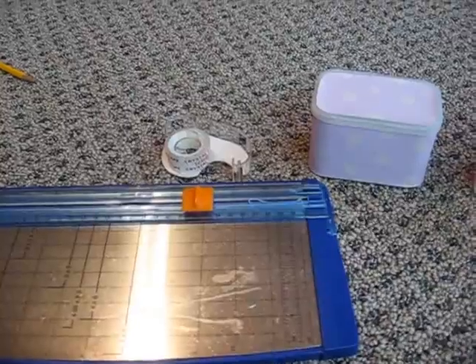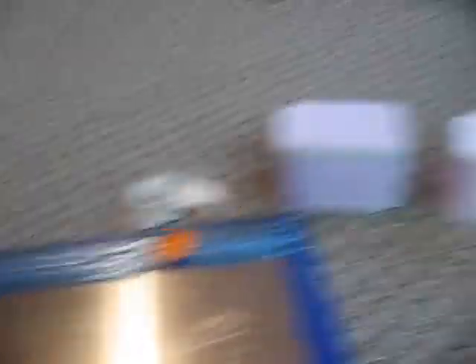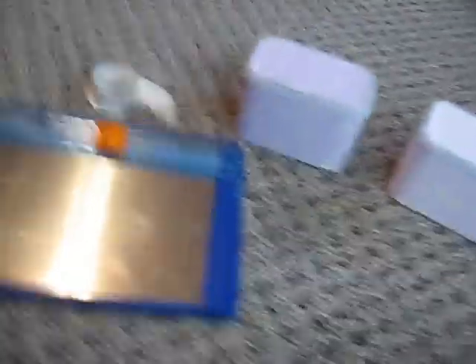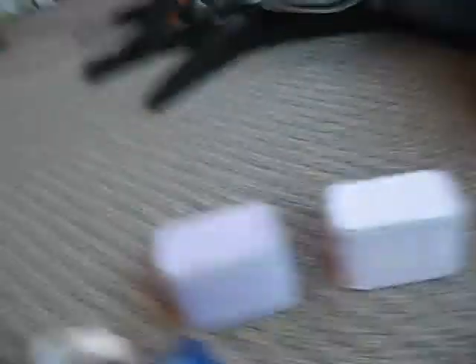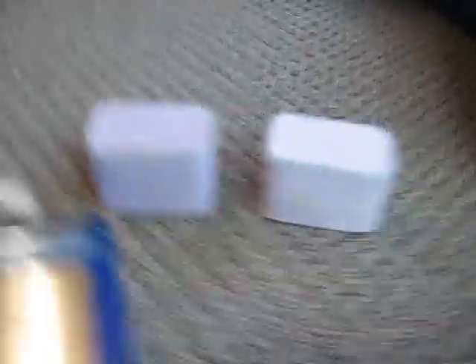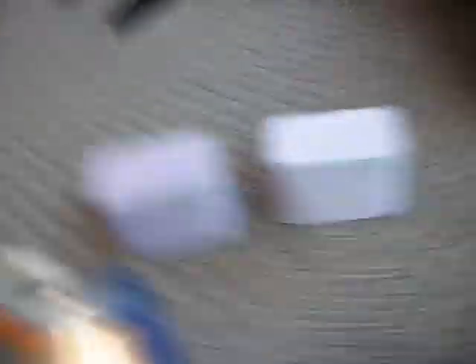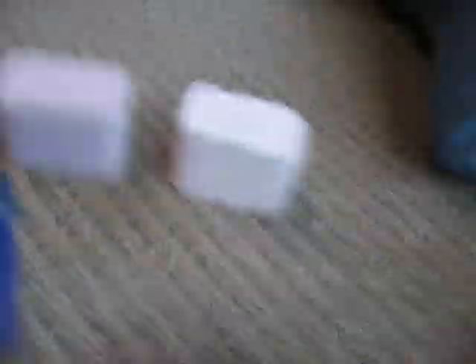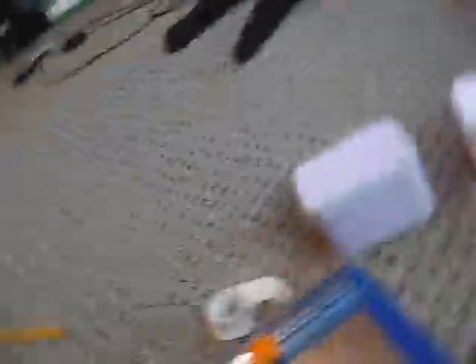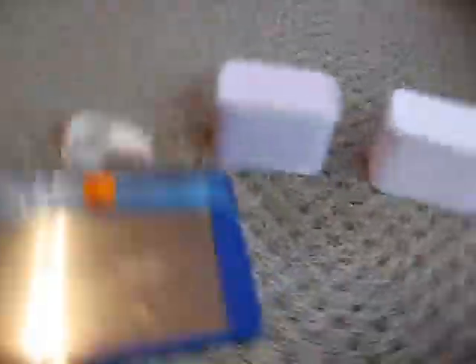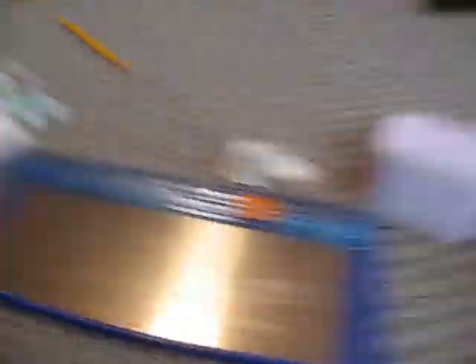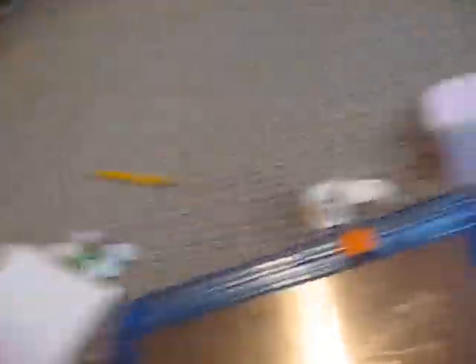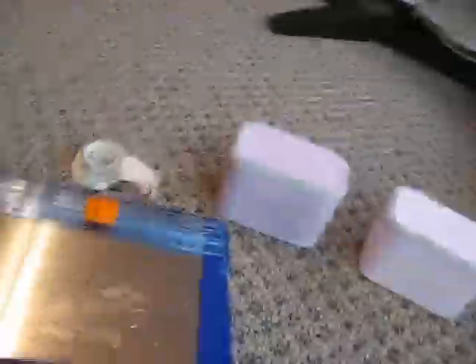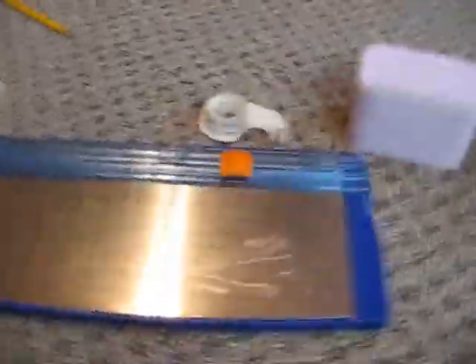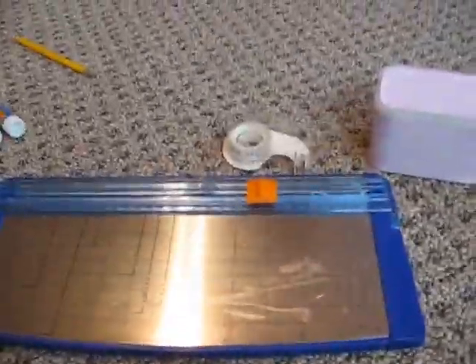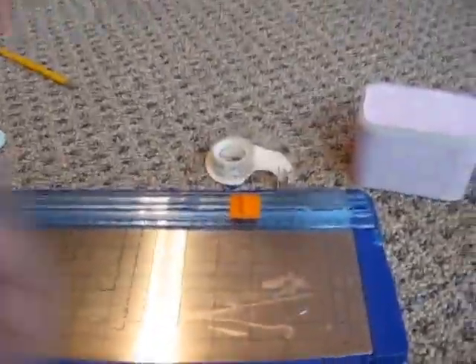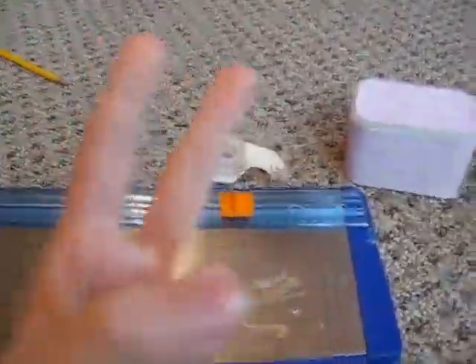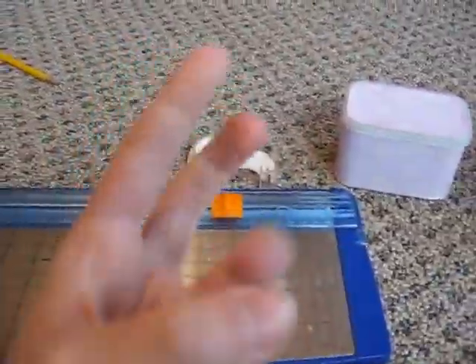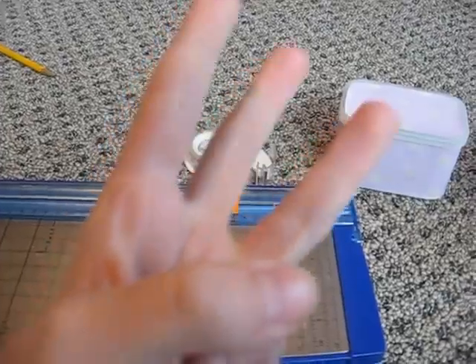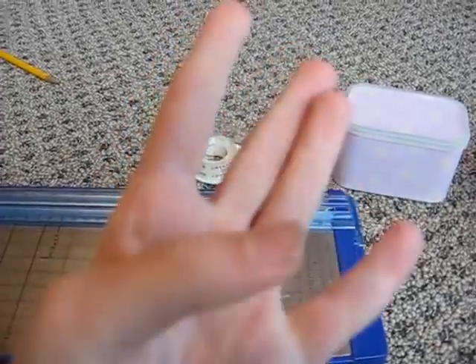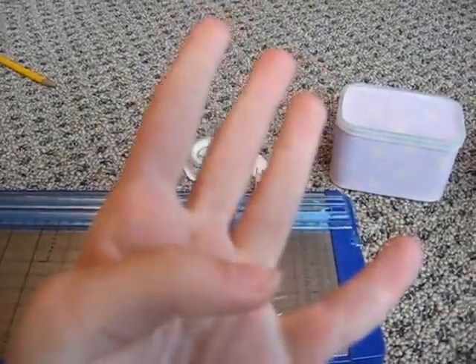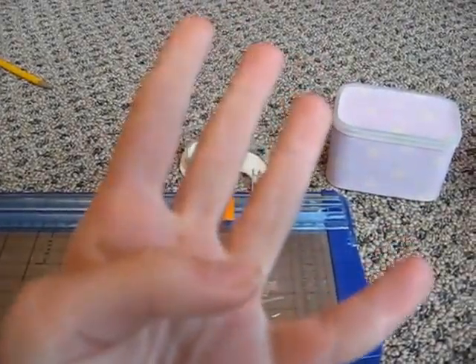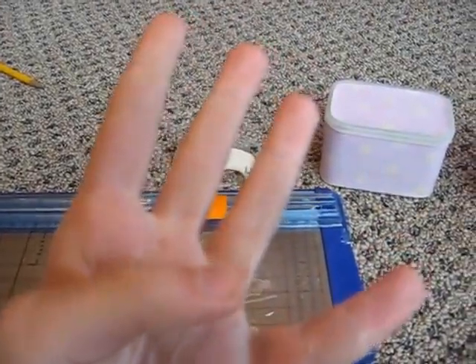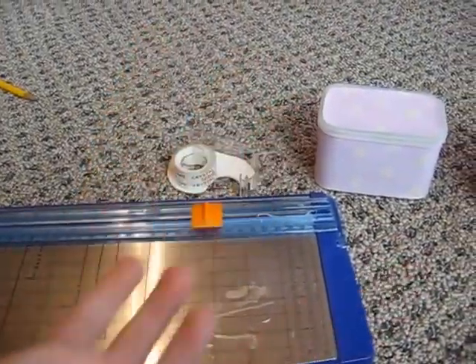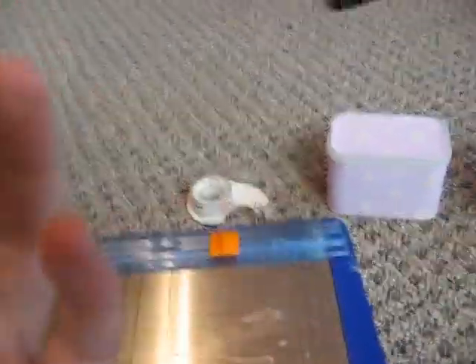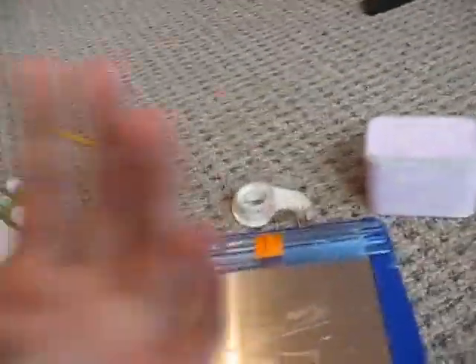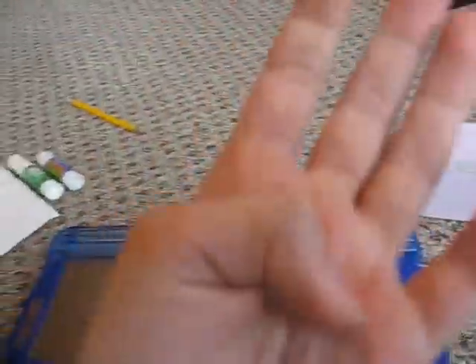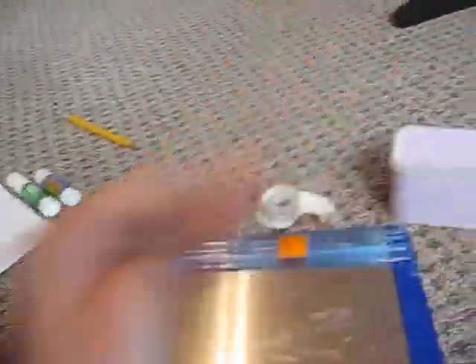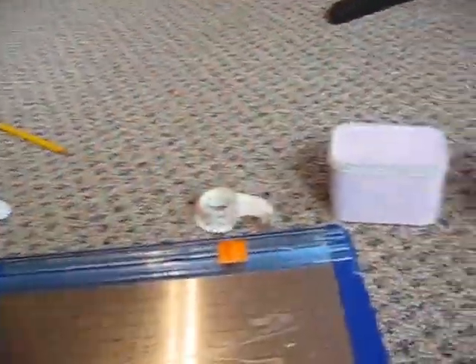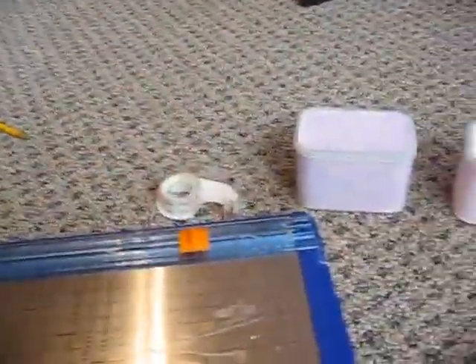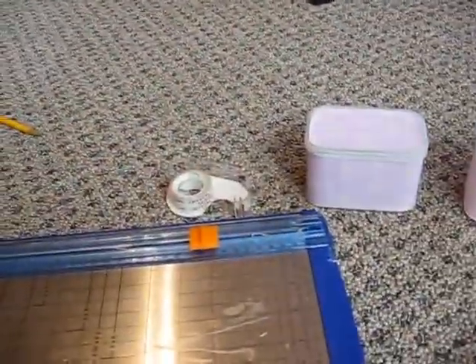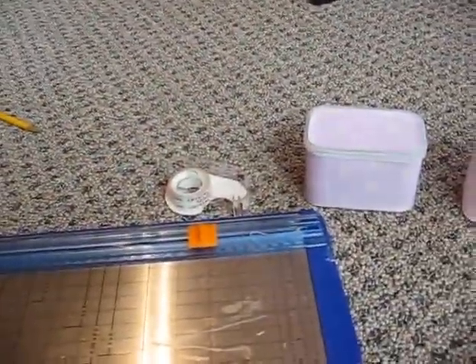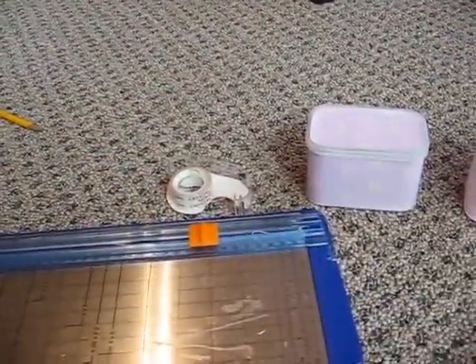Hello everybody! This is fruit salad 234. Yeah, that's four — I thought it was five.